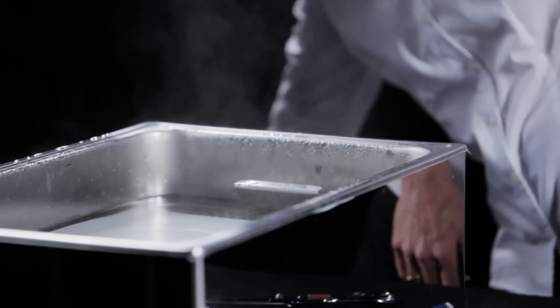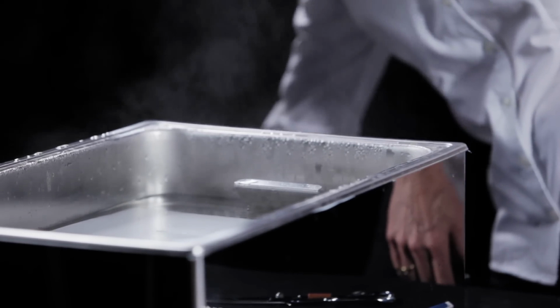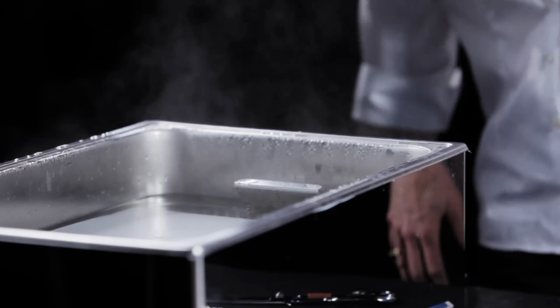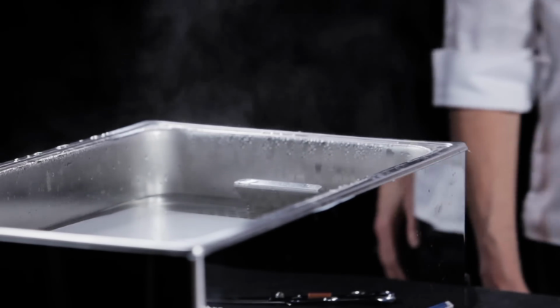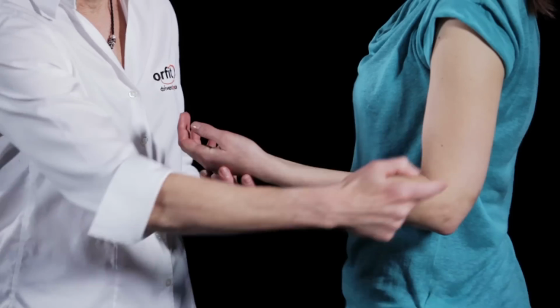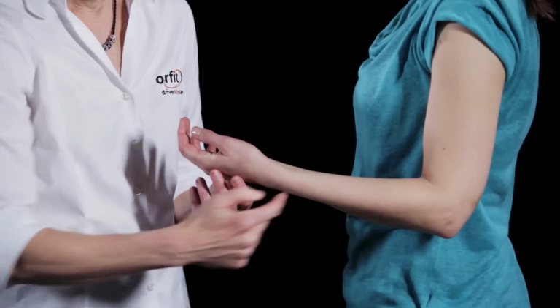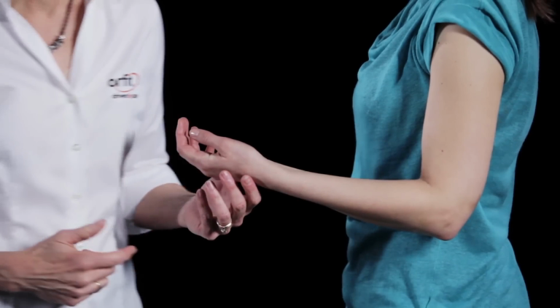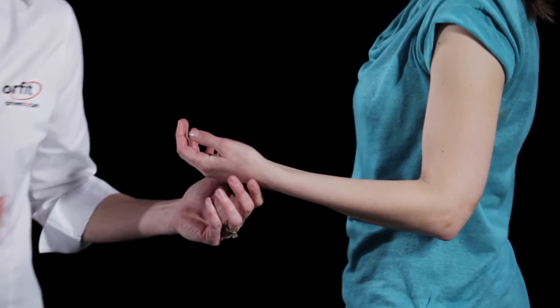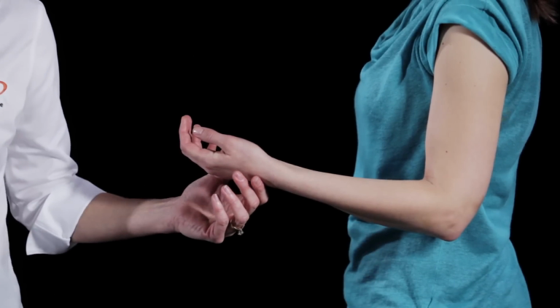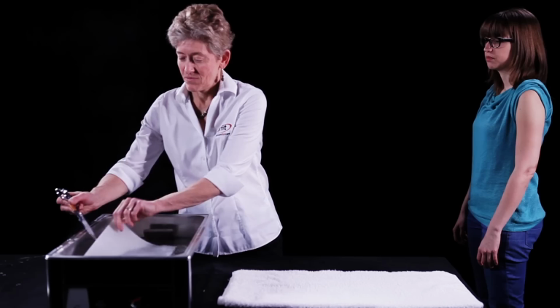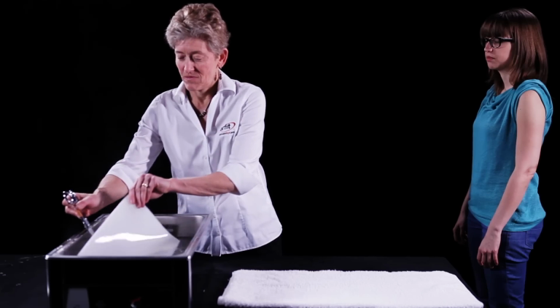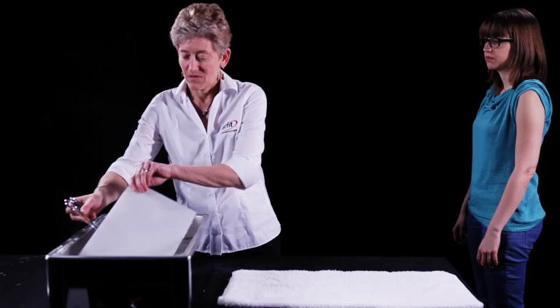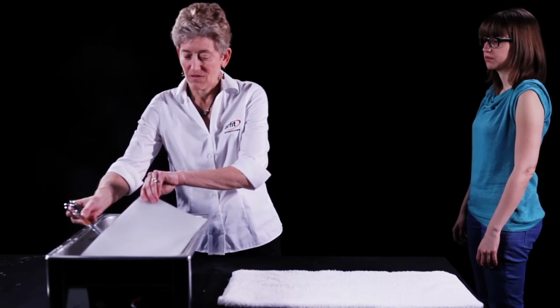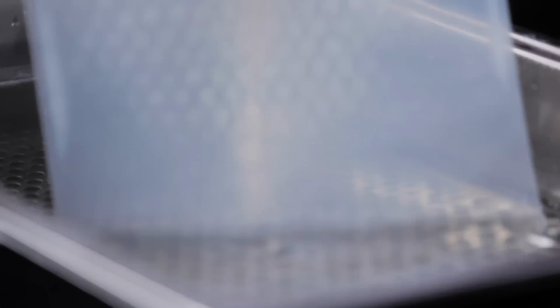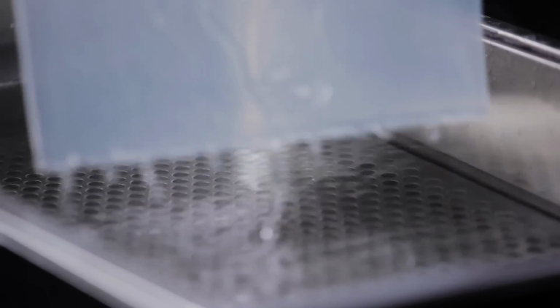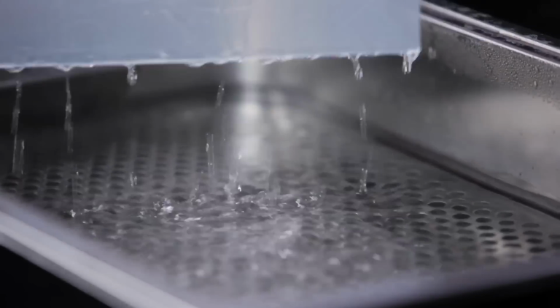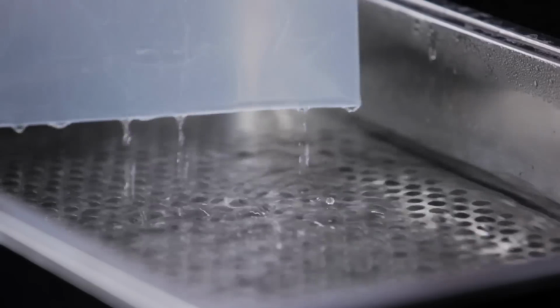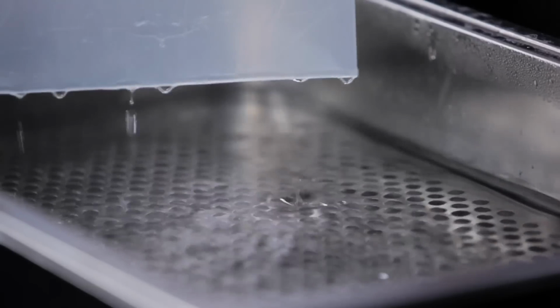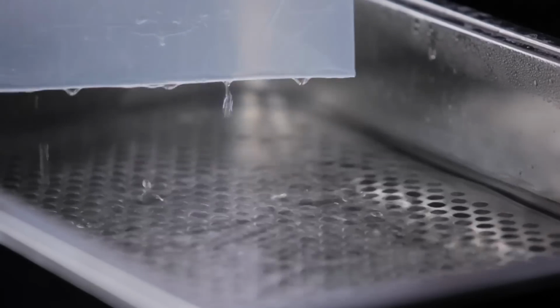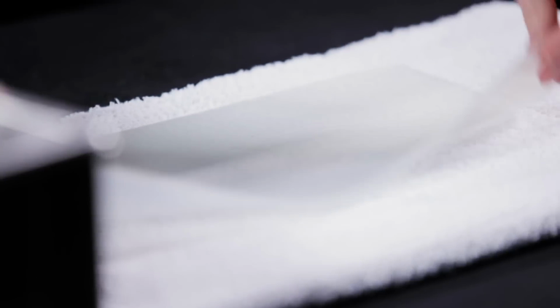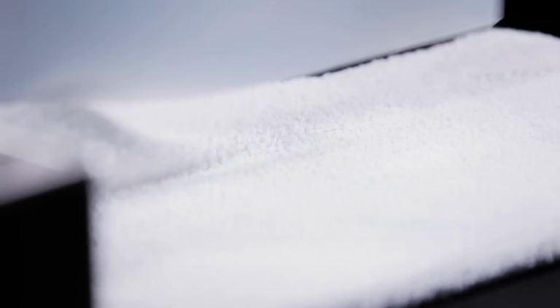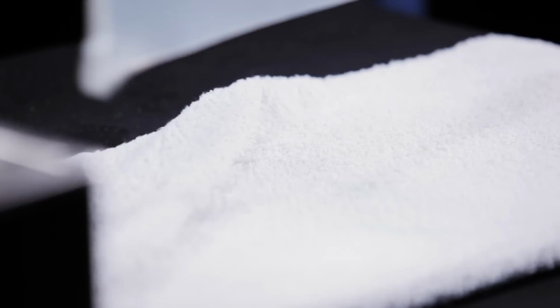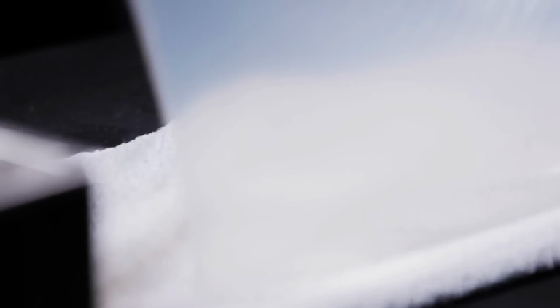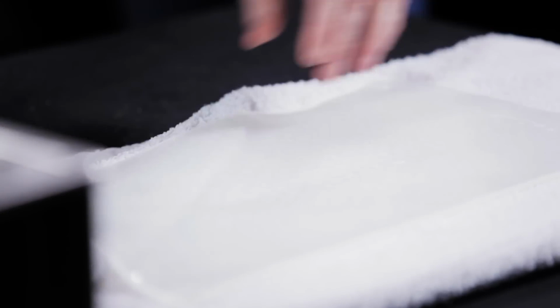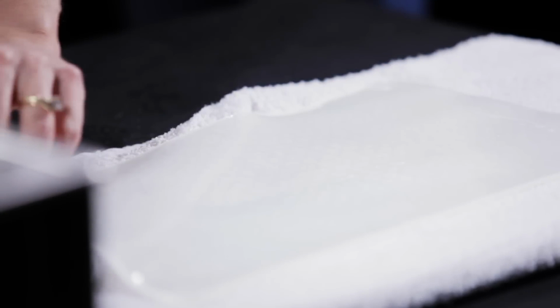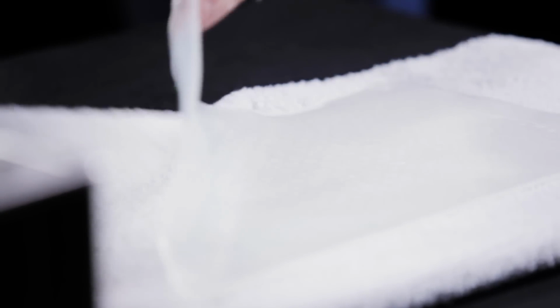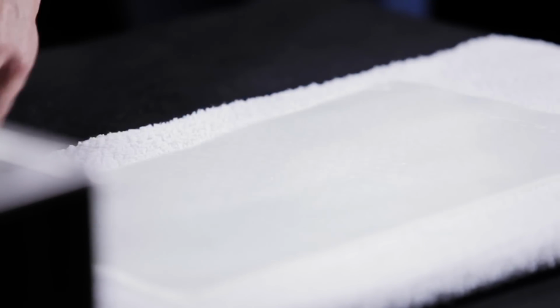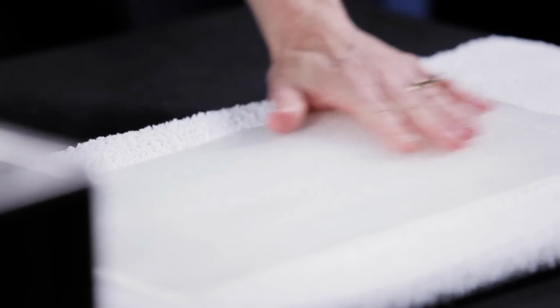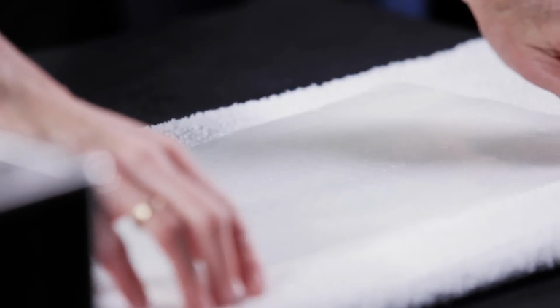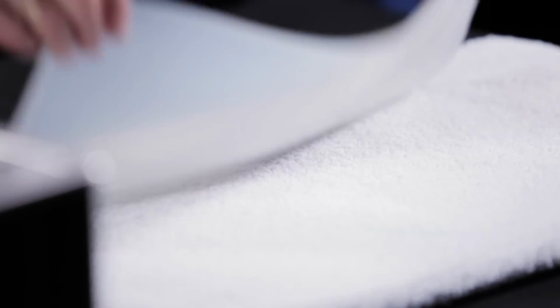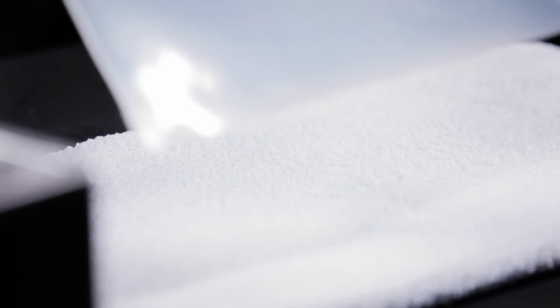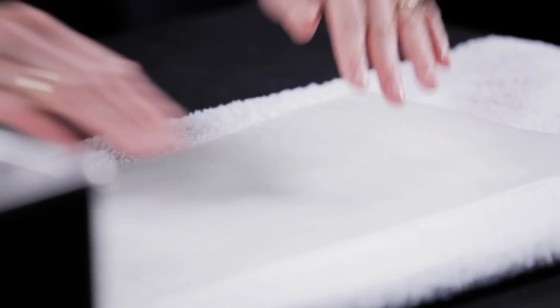Place the thermoplastic material in hot water at 65 degrees Celsius or 149 degrees Fahrenheit to activate. This material turns completely transparent when it's ready.